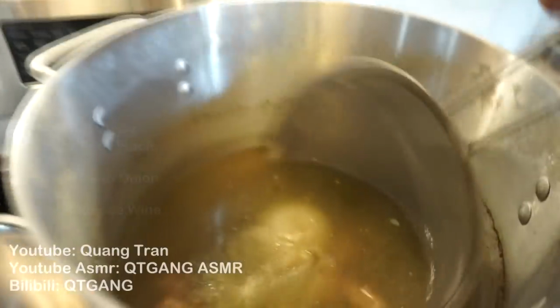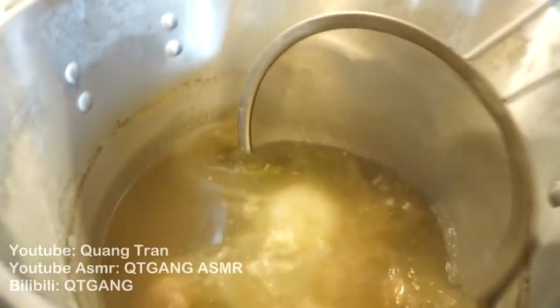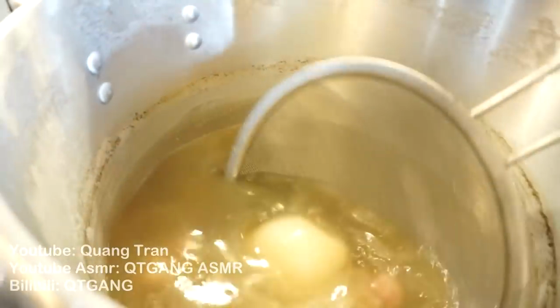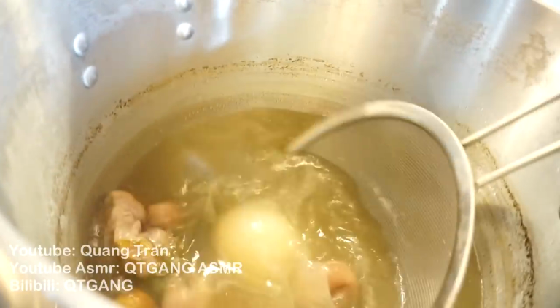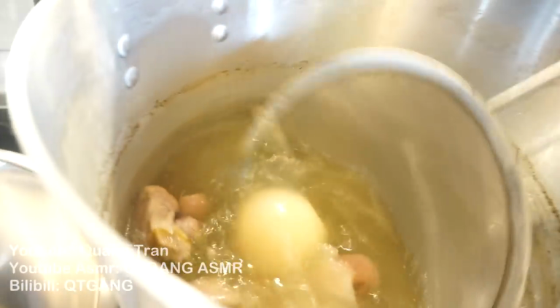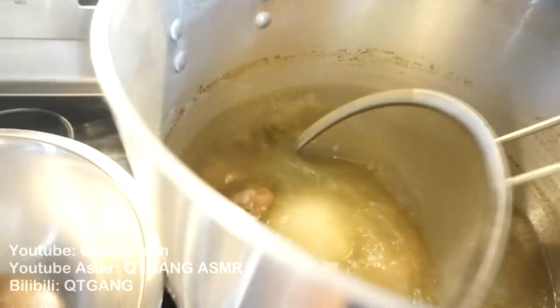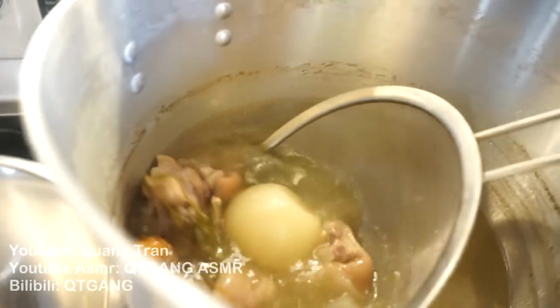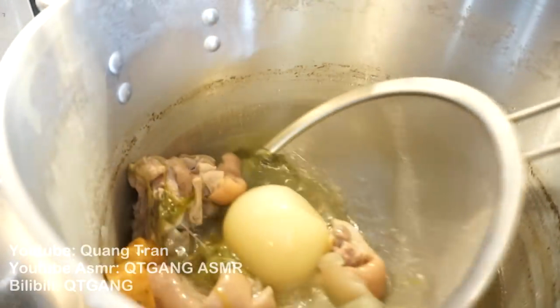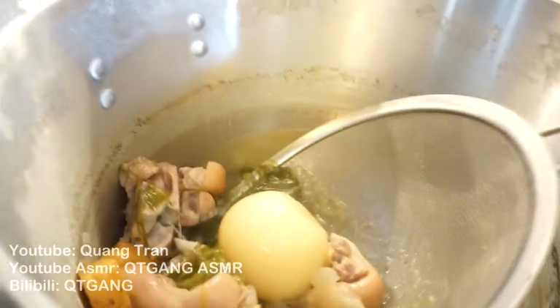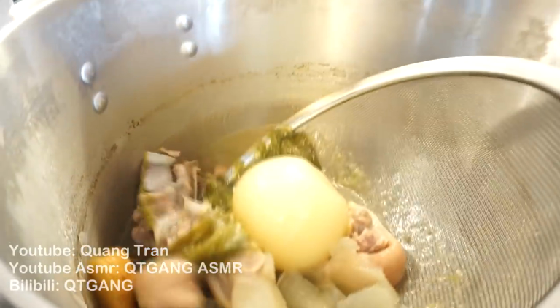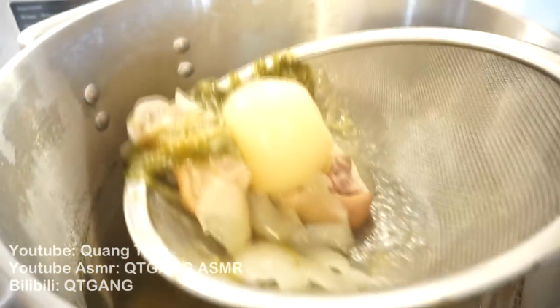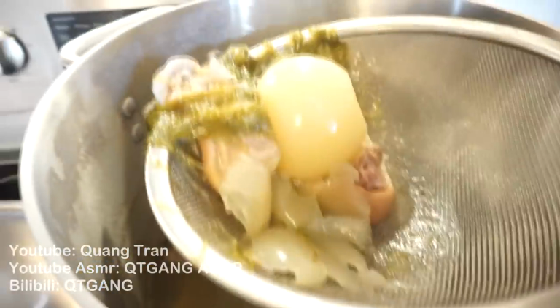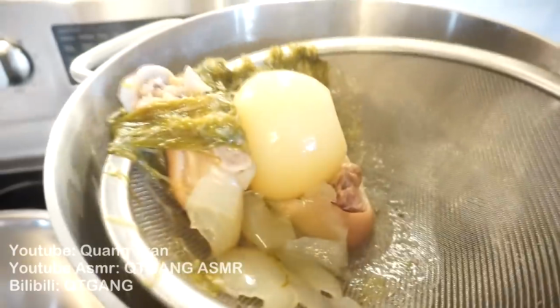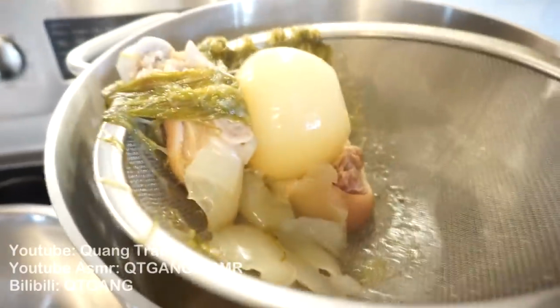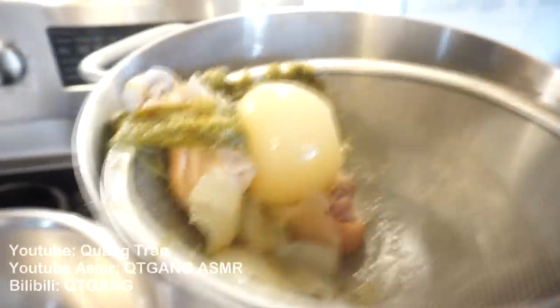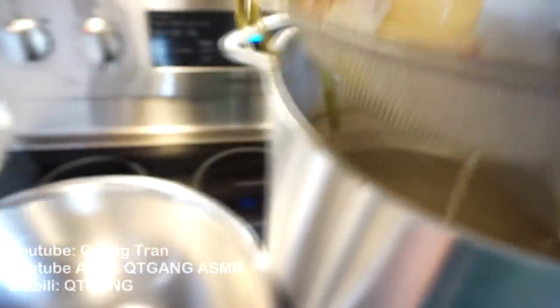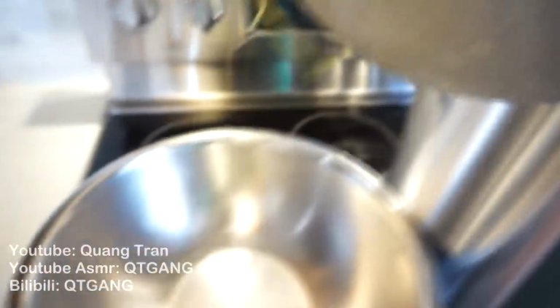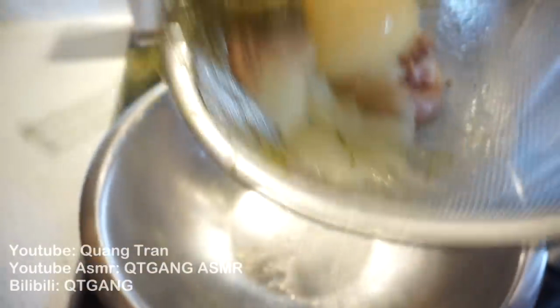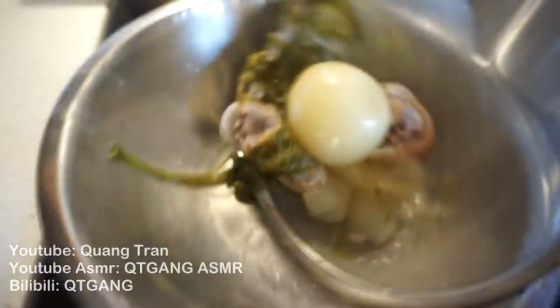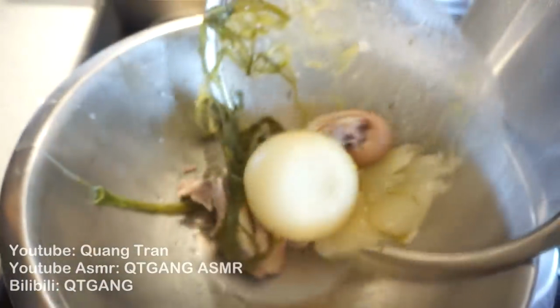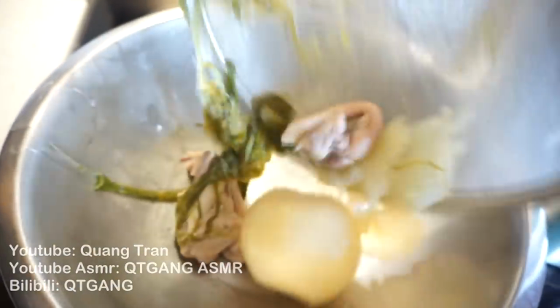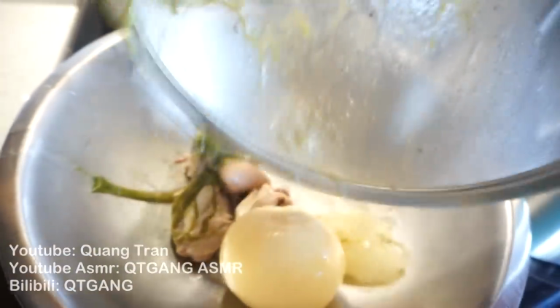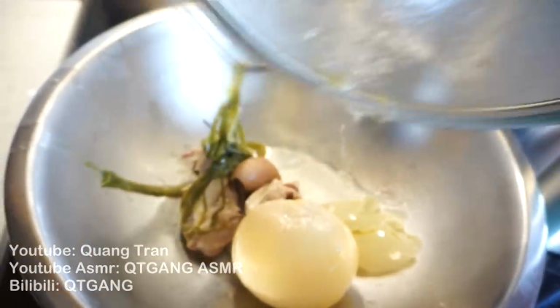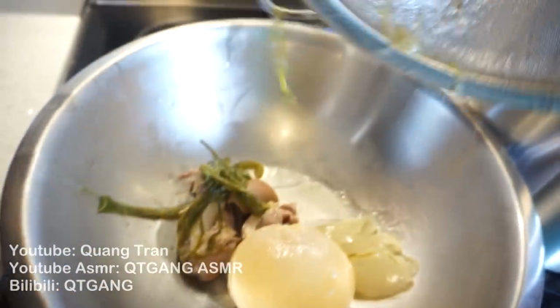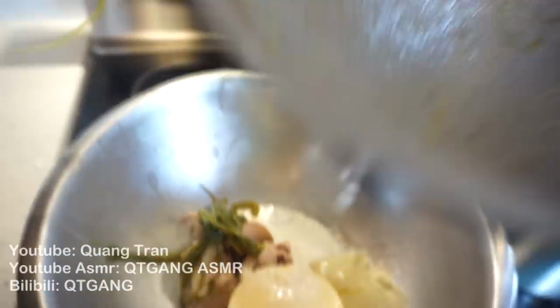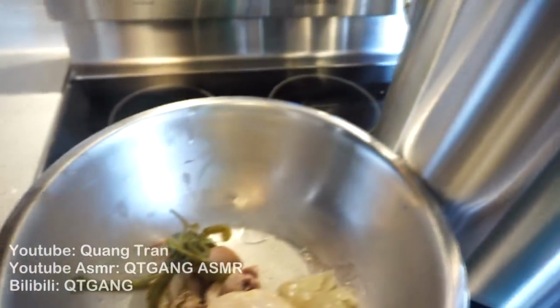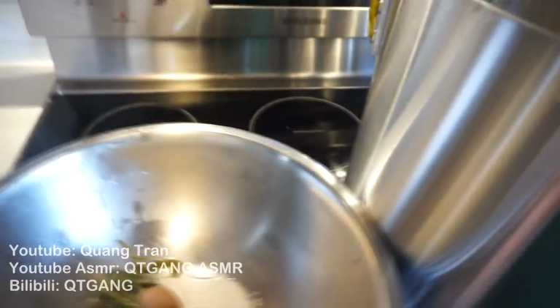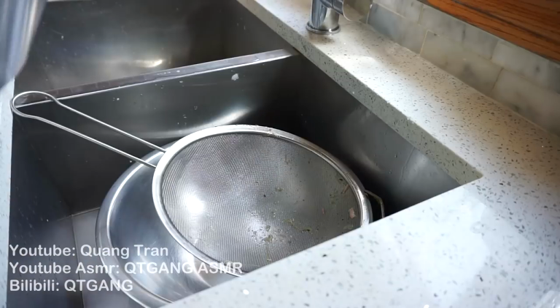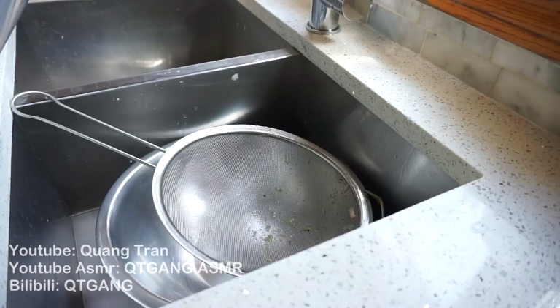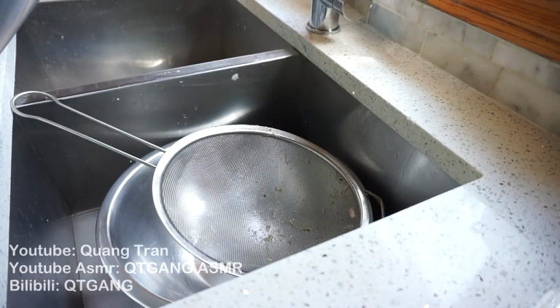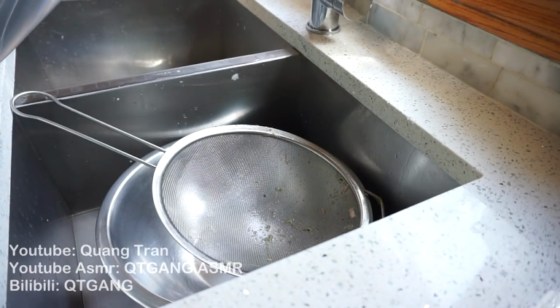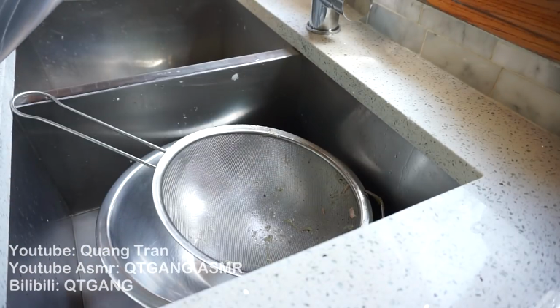Five hours in. All we're doing now is scooping all that goodness out and keeping the broth. What we're going to do with the meat — we're just going to eat it on the side. Then filter this broth one more time.